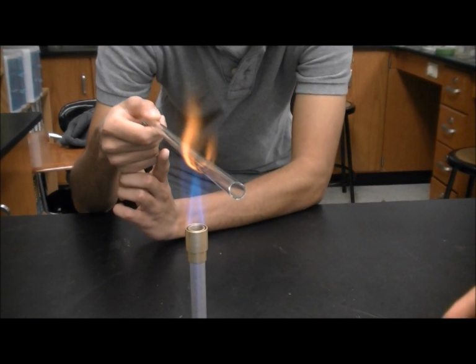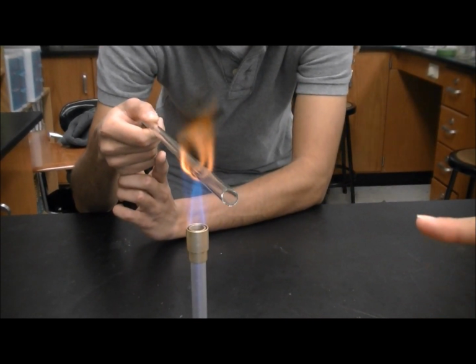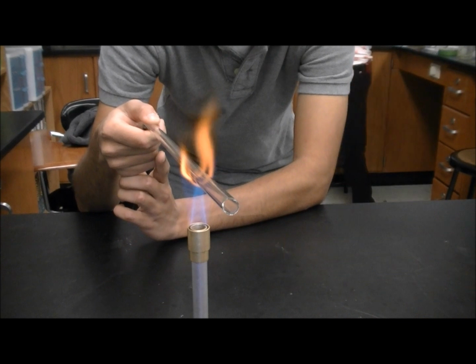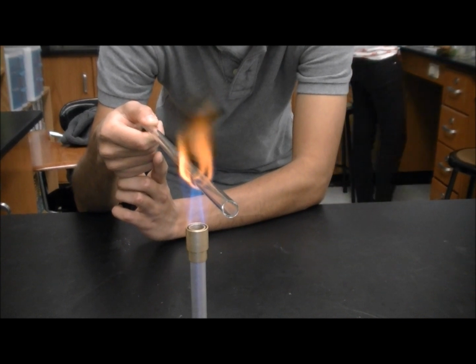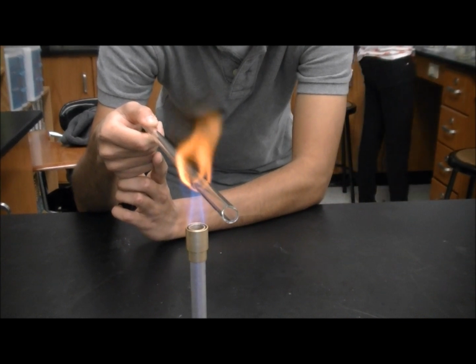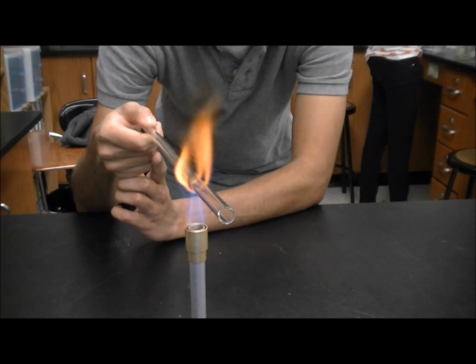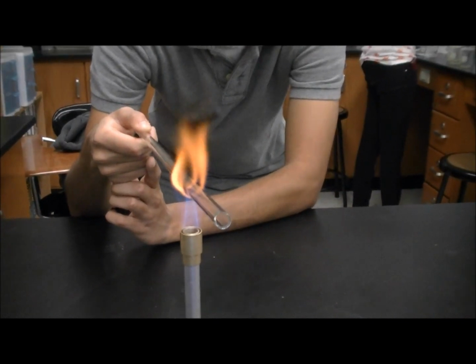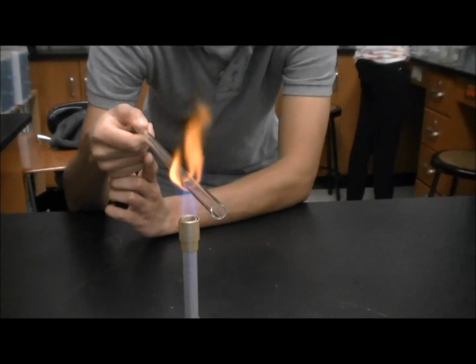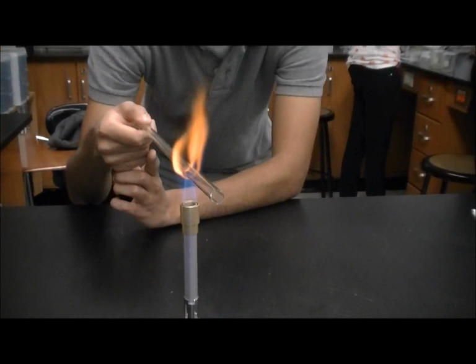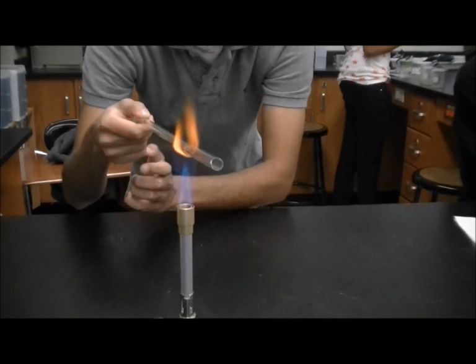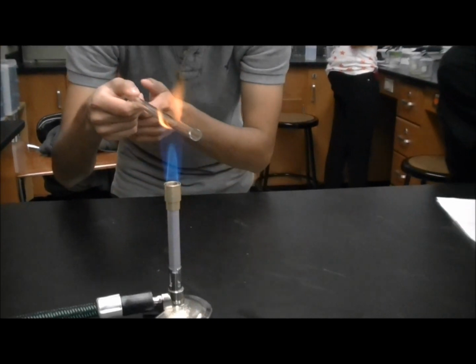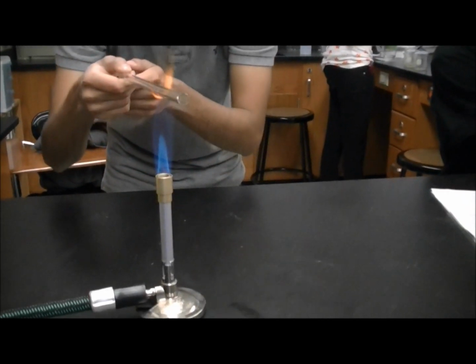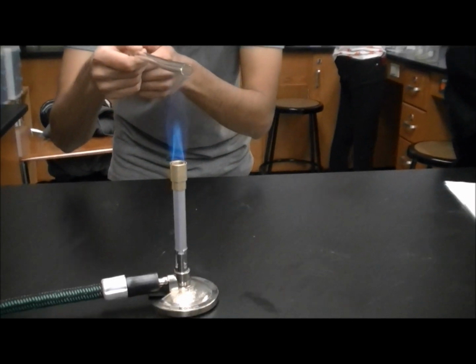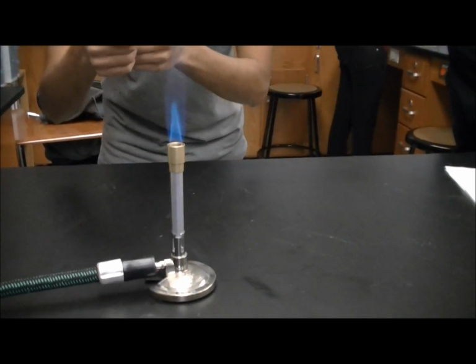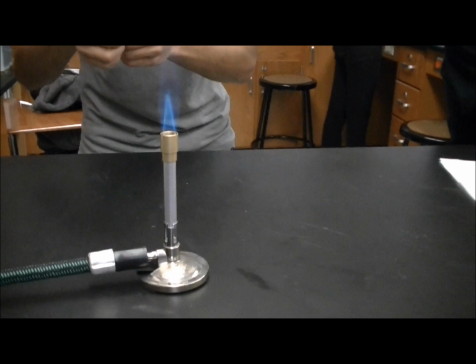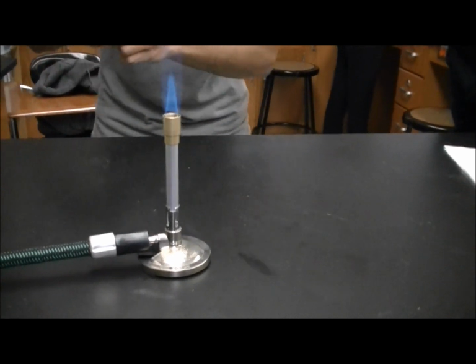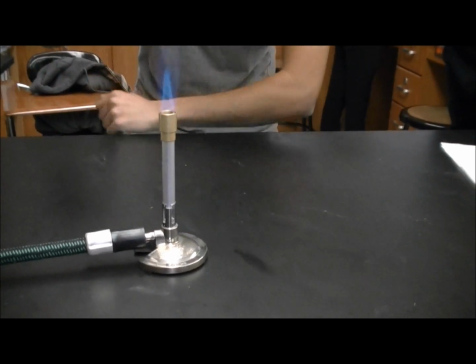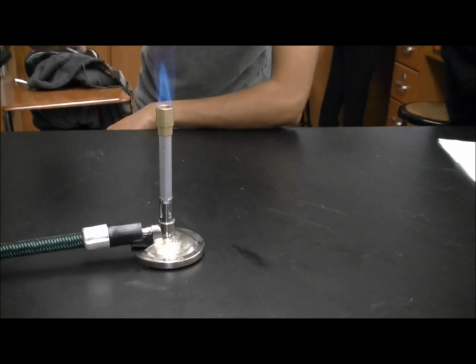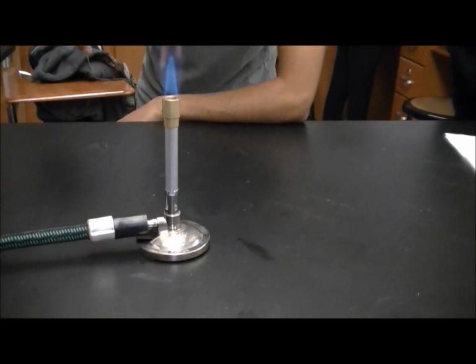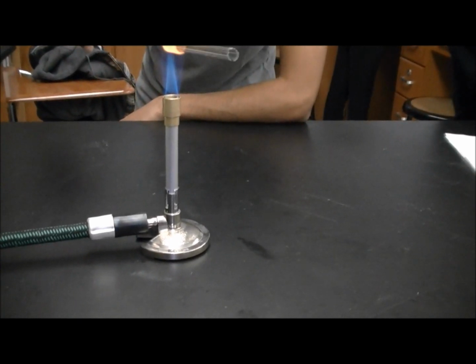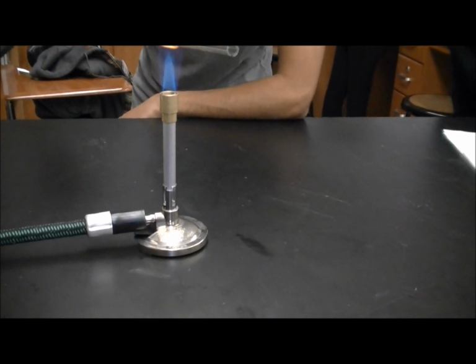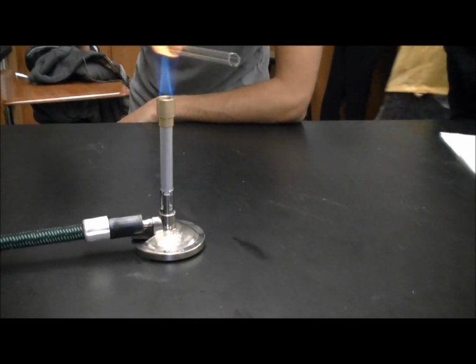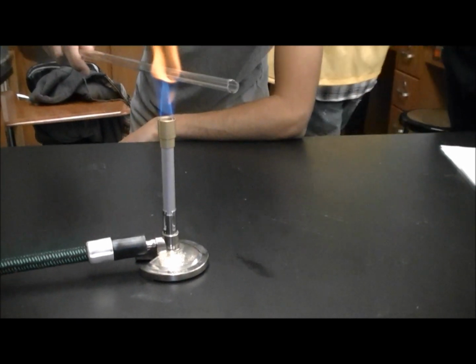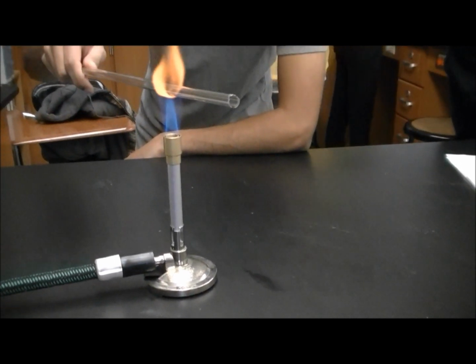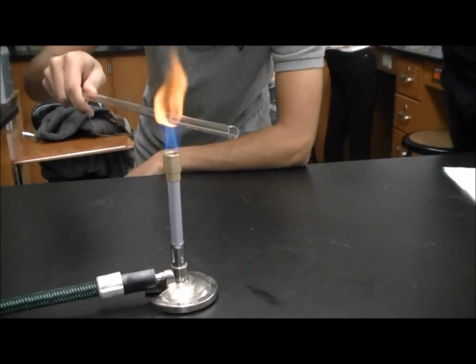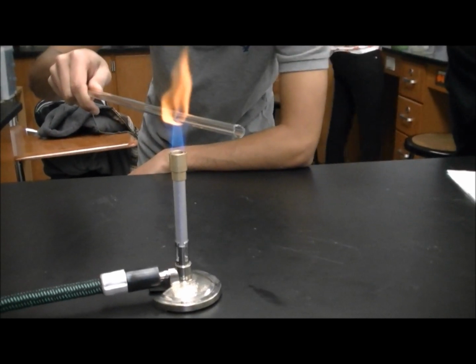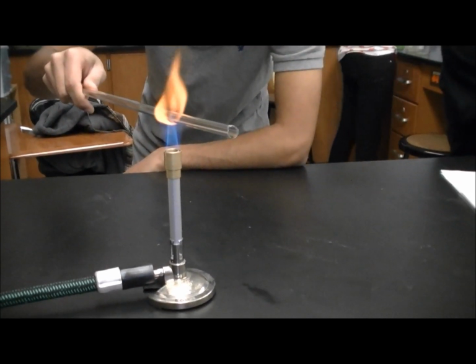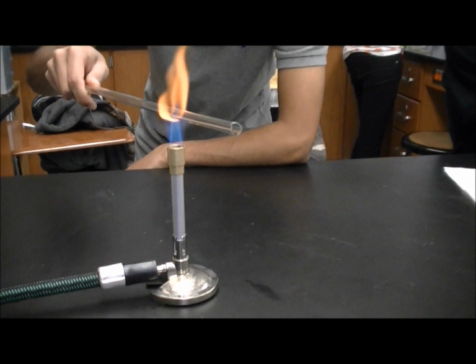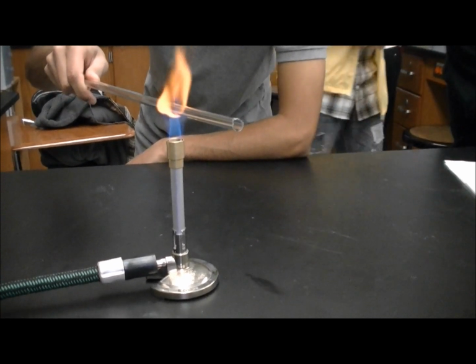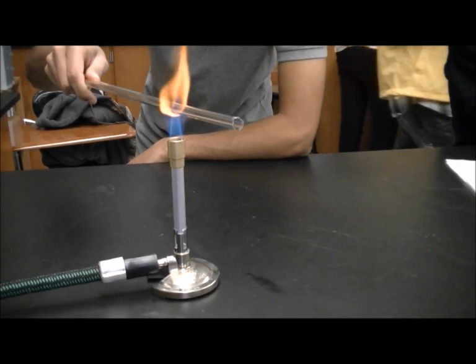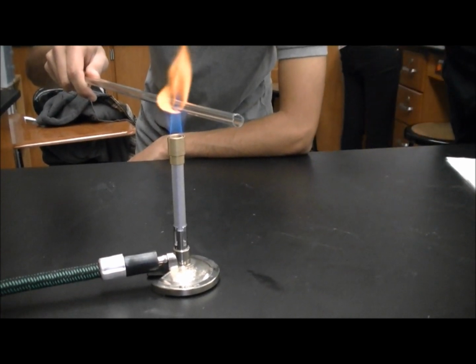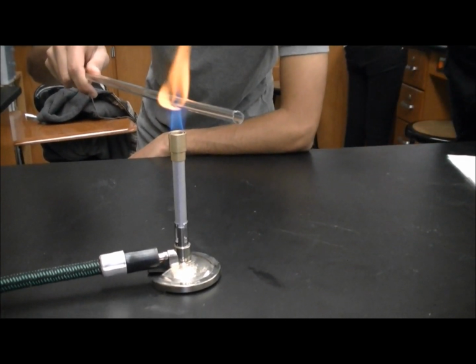Like right there. That's supposed to be like that? I think the flame is just like losing temperature — they're making a salt bridge.